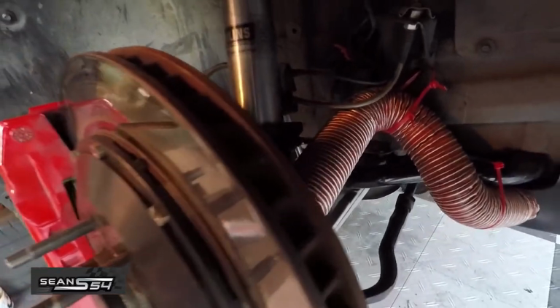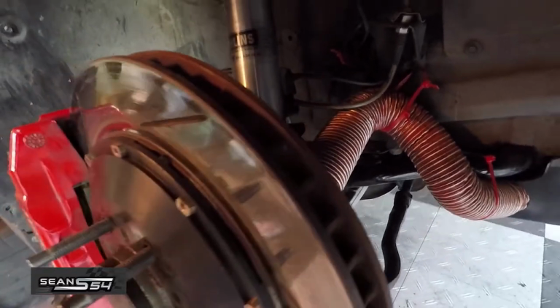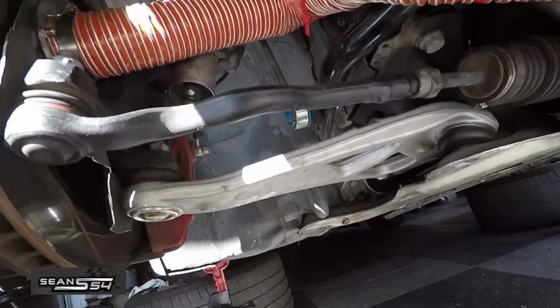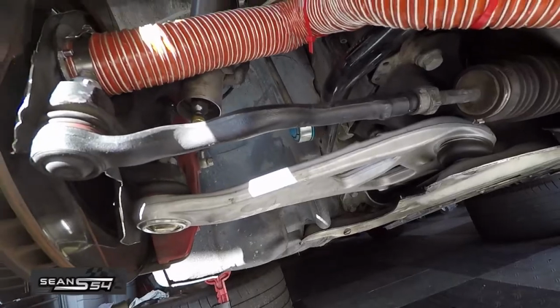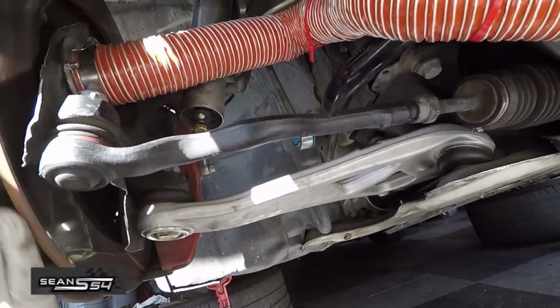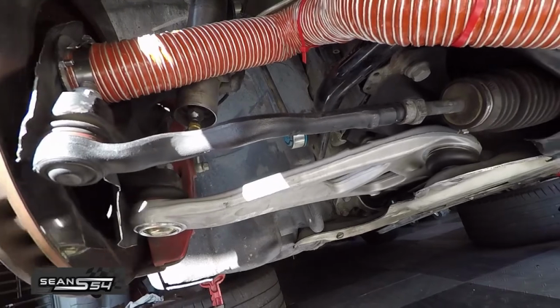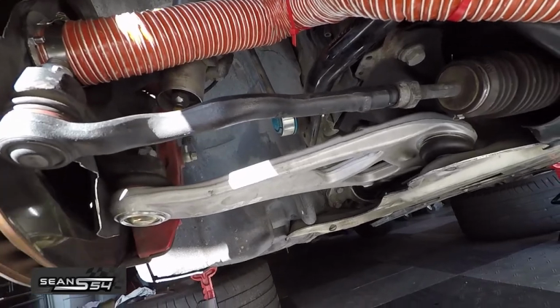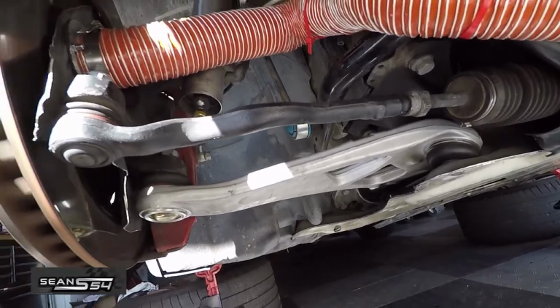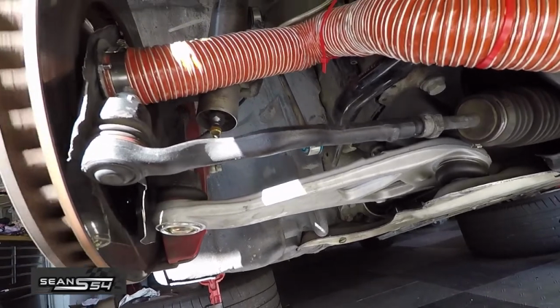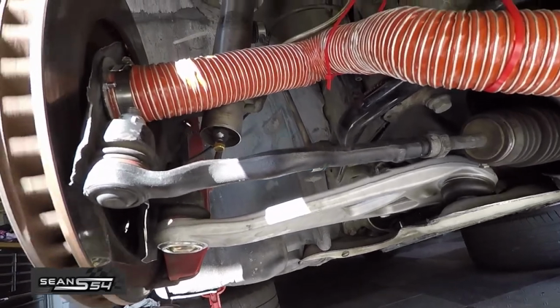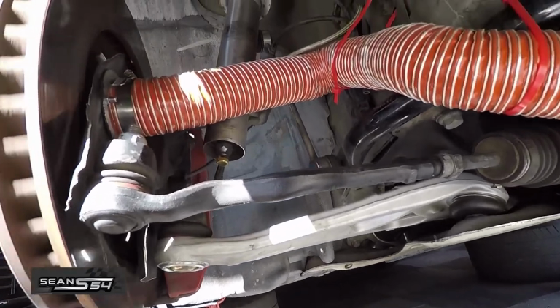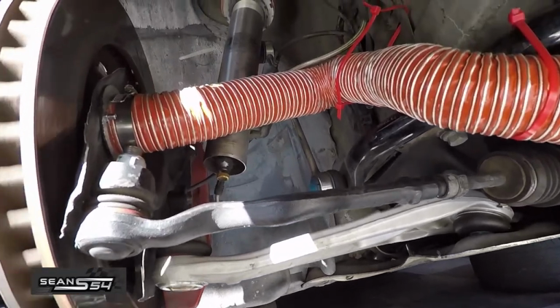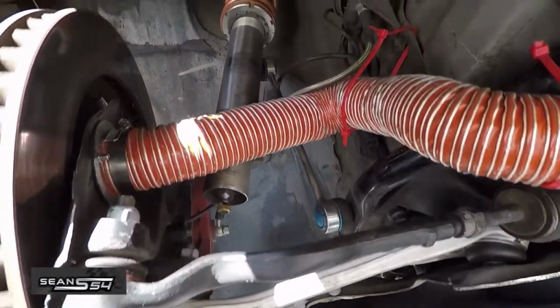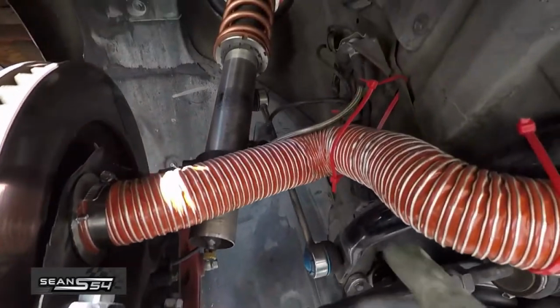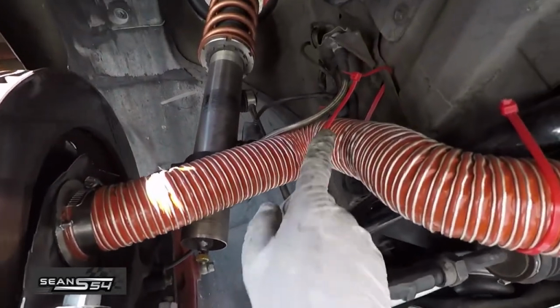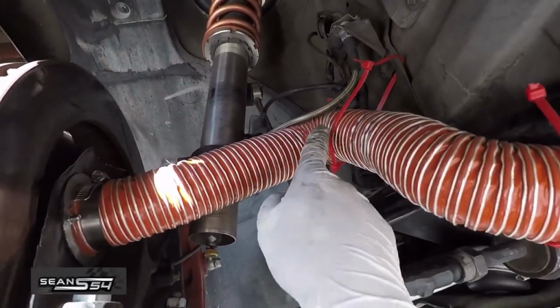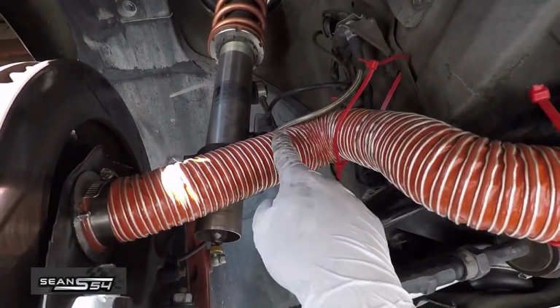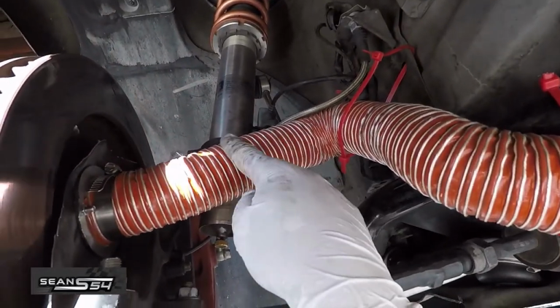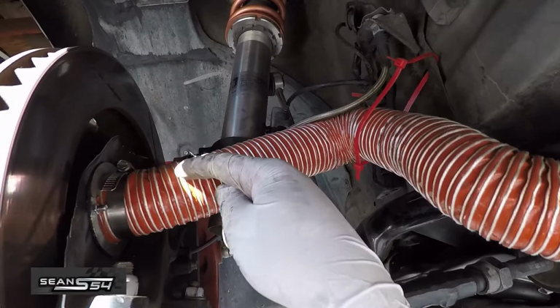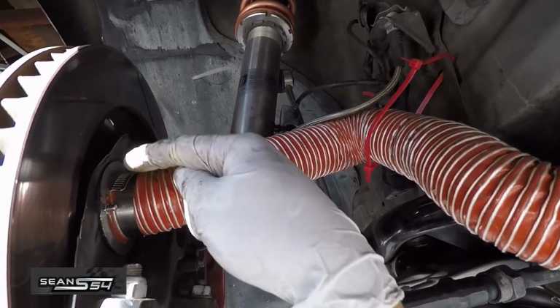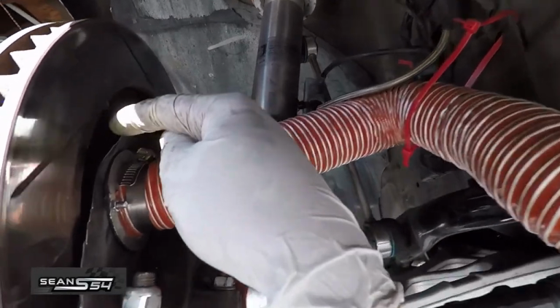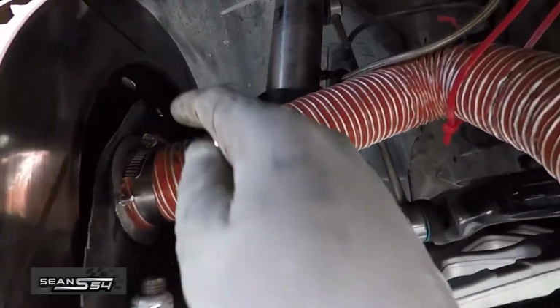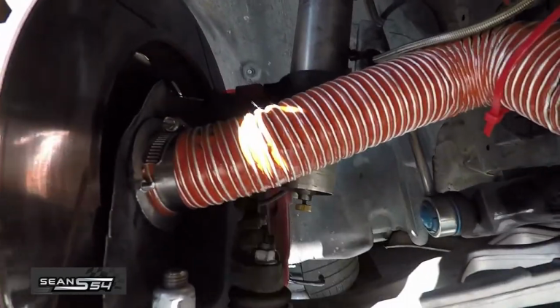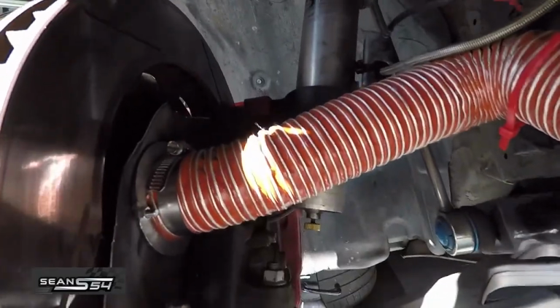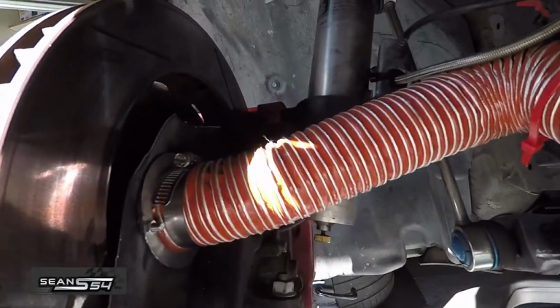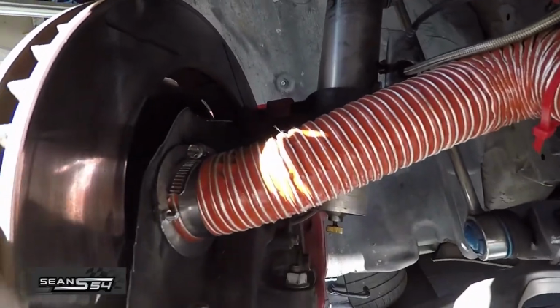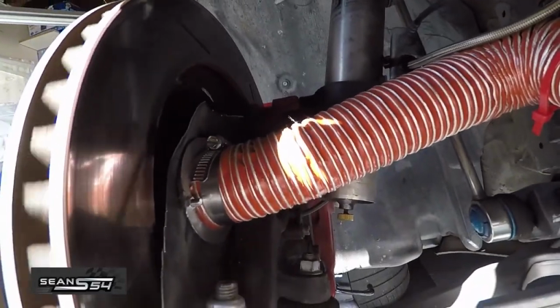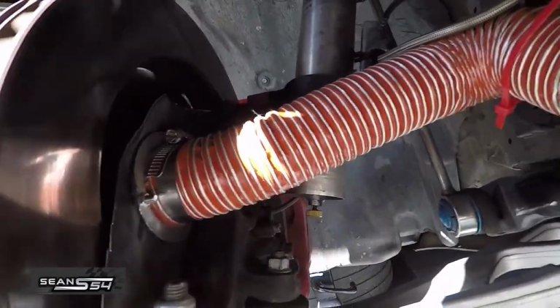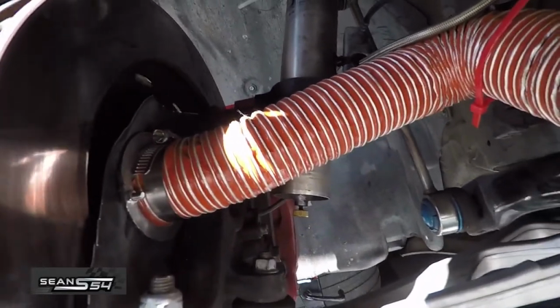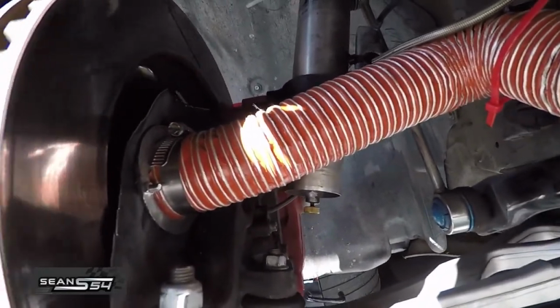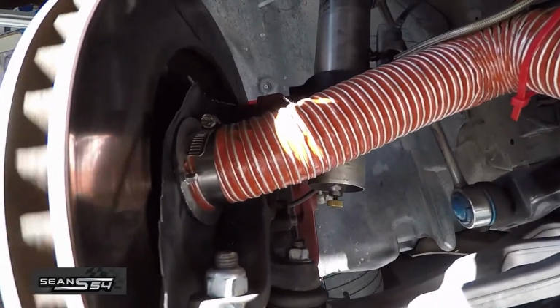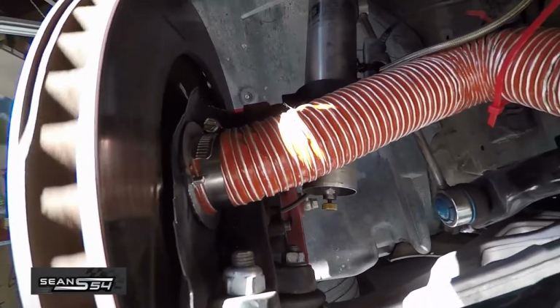The benefits of brake ducting are that cold air gets force-fed through the tube into the inside of the rotors, keeping the rotors and pads cooler, which makes them last longer and minimizes fade on track.